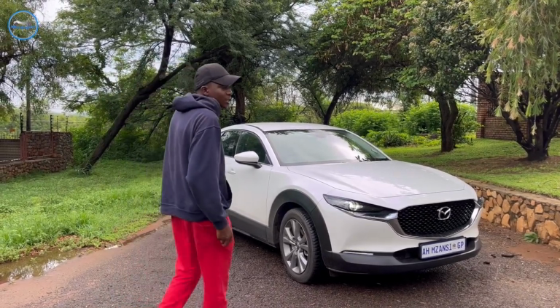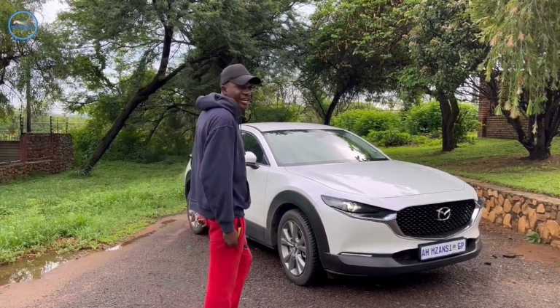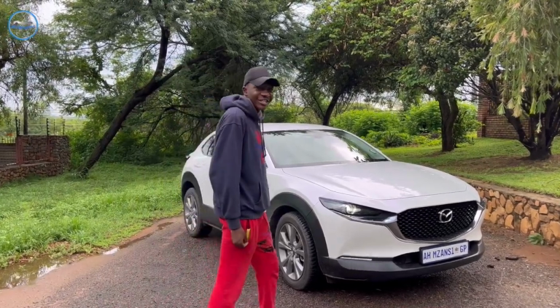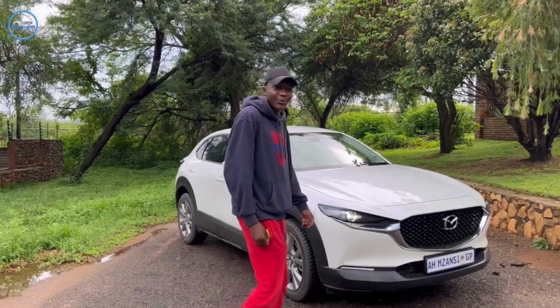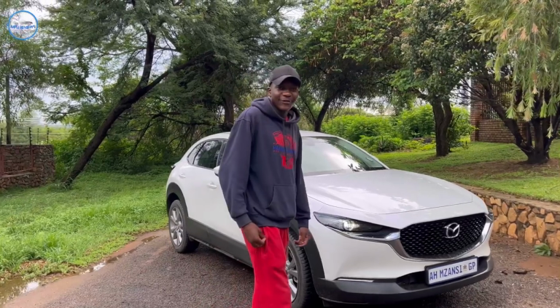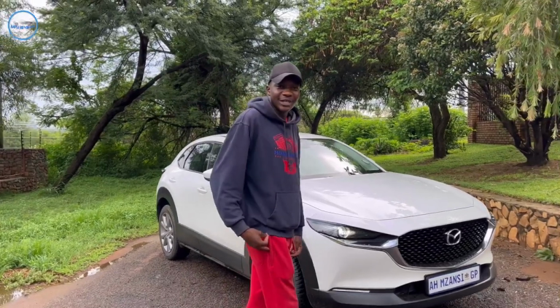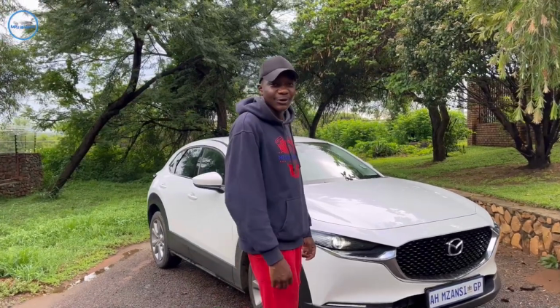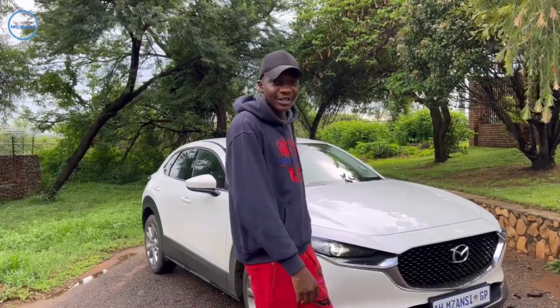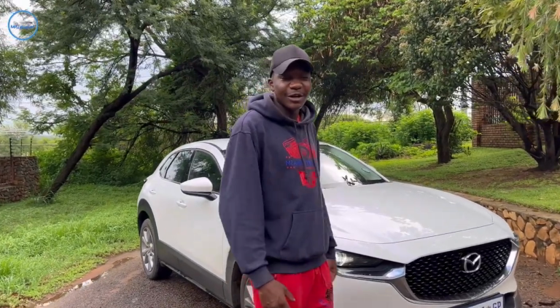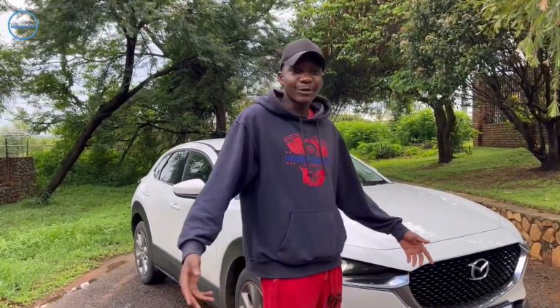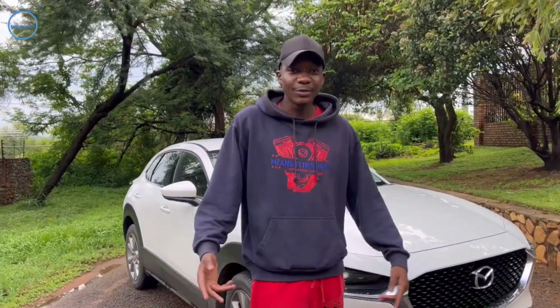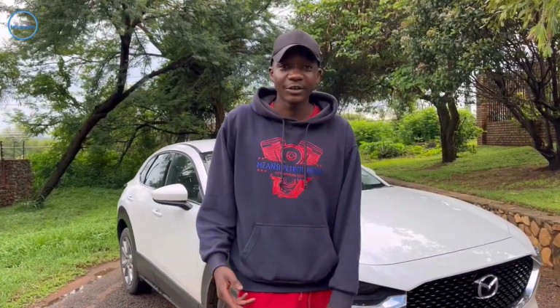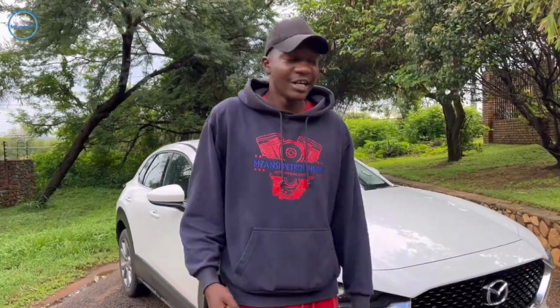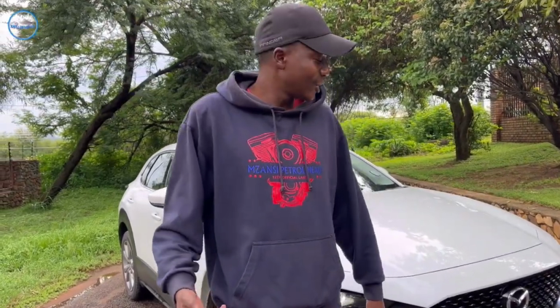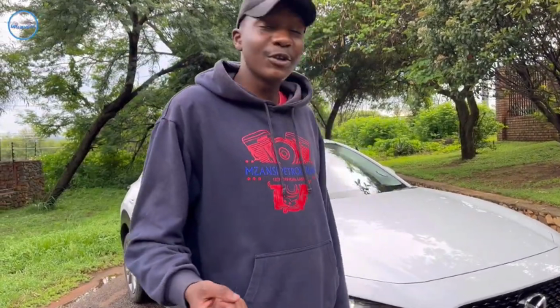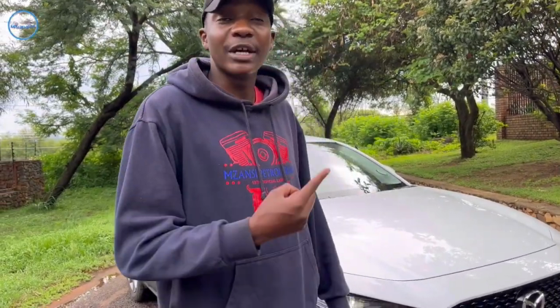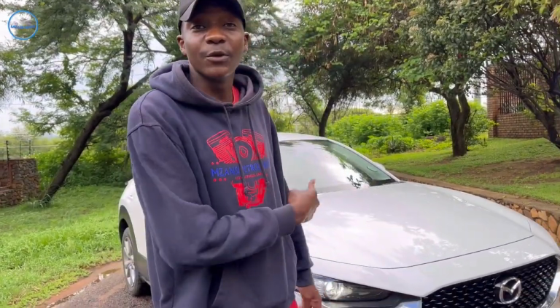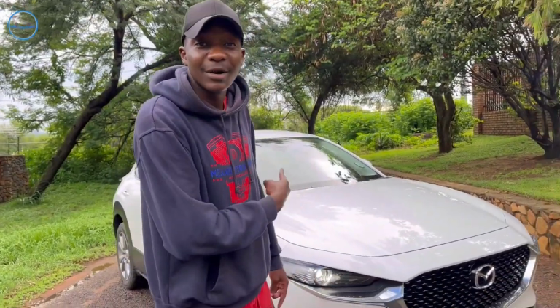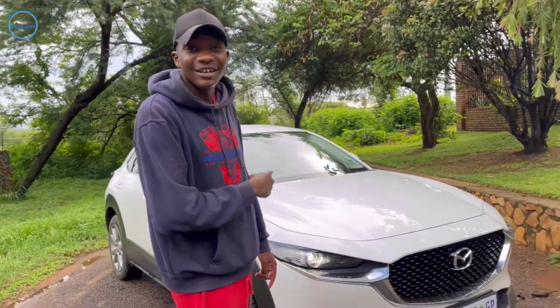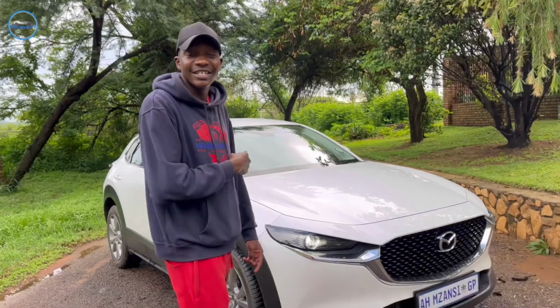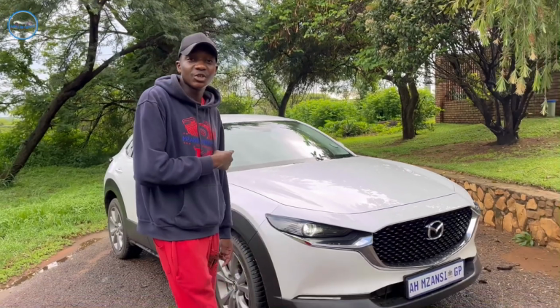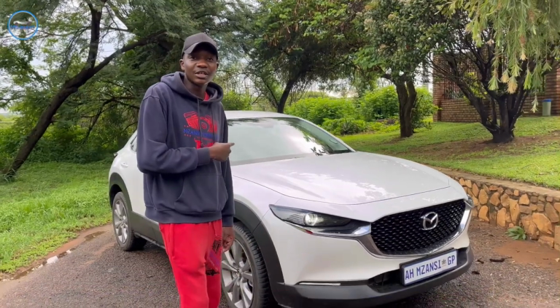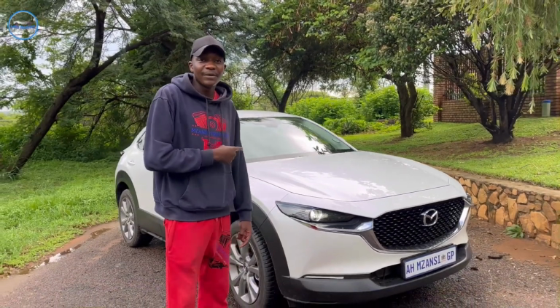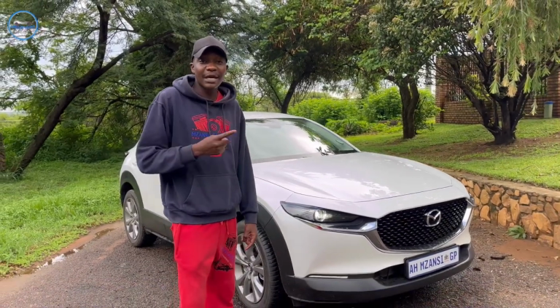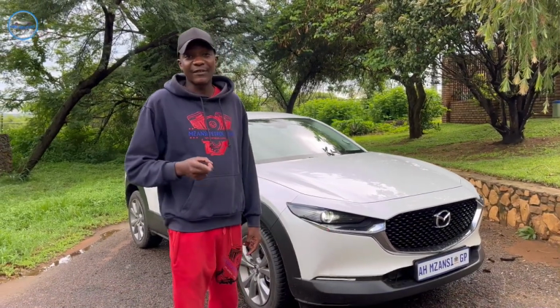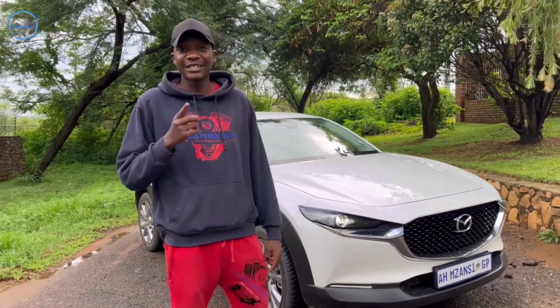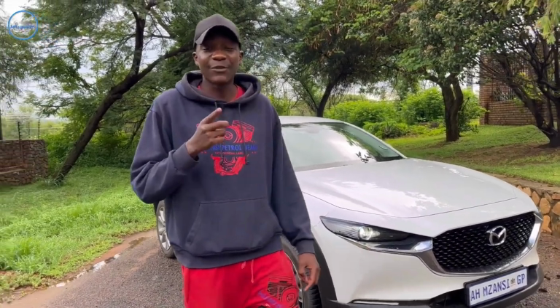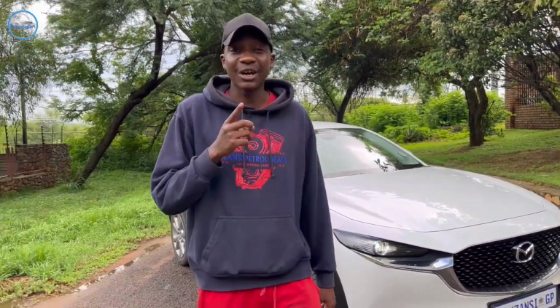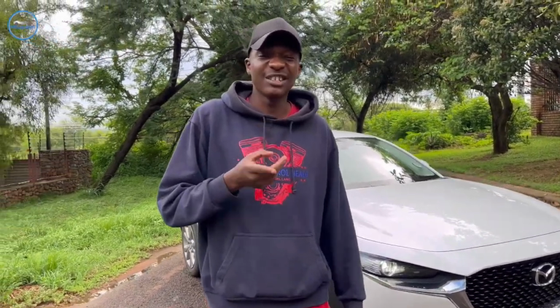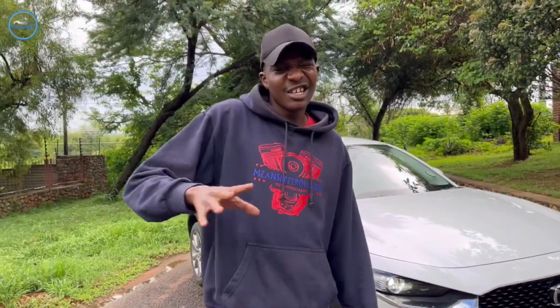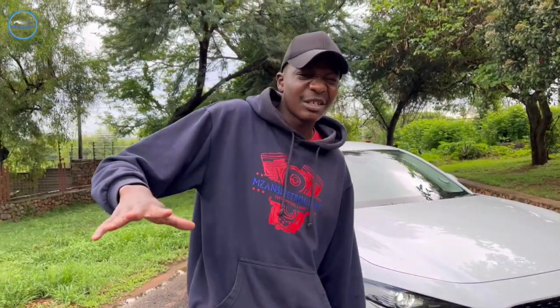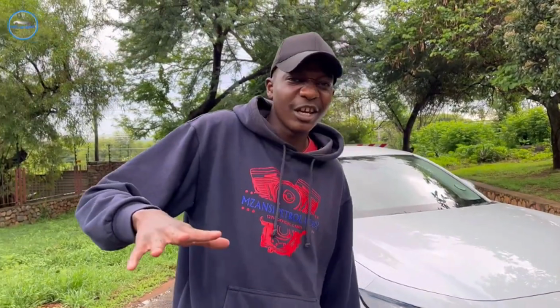Good day guys, it's your boy Dino from Zaxa, and welcome back to our YouTube channel. In today's video, we are reviewing the Mazda CX-30, priced at $564,000 and some change.